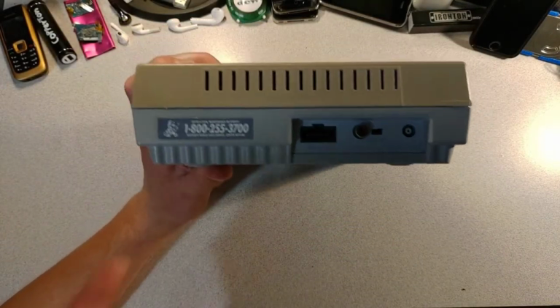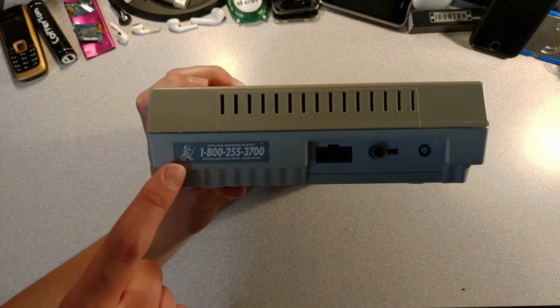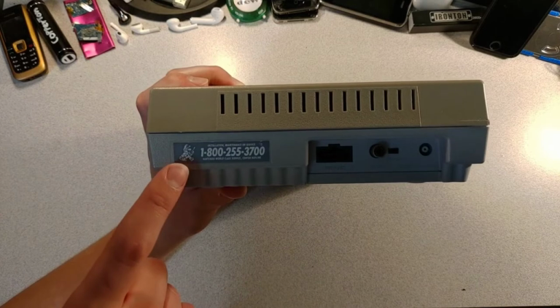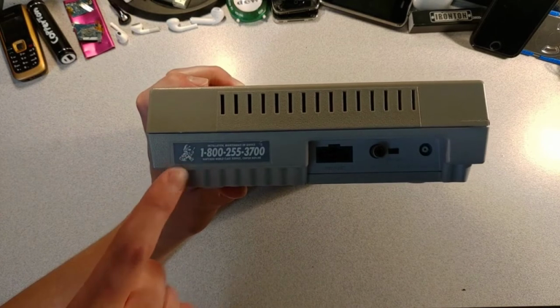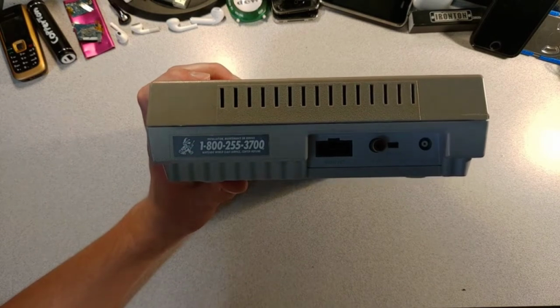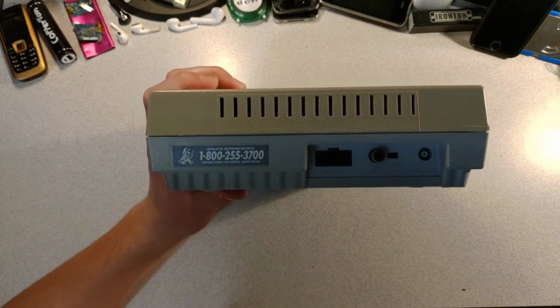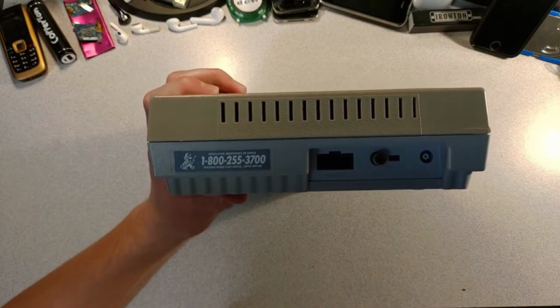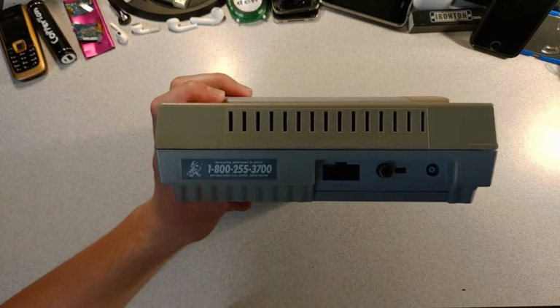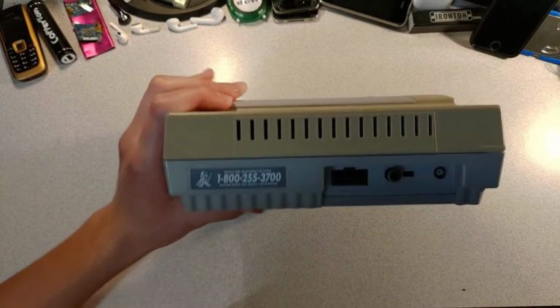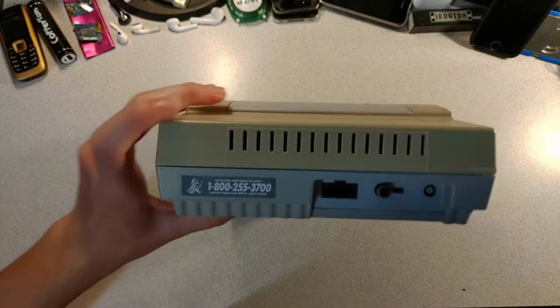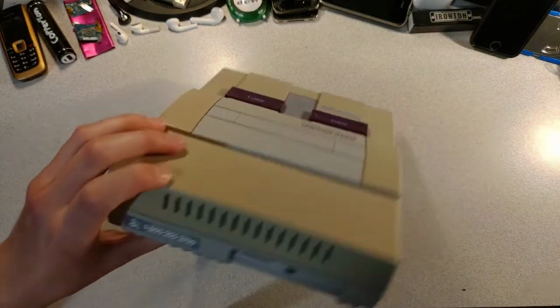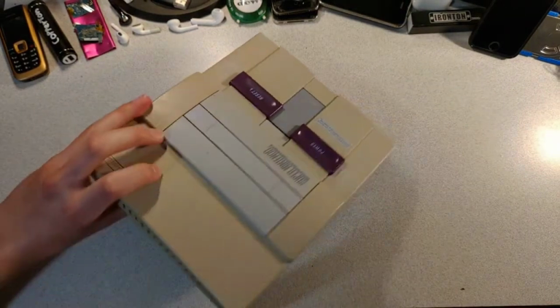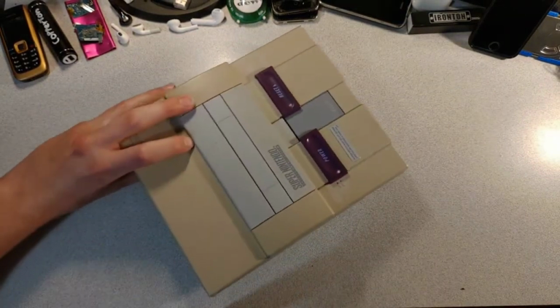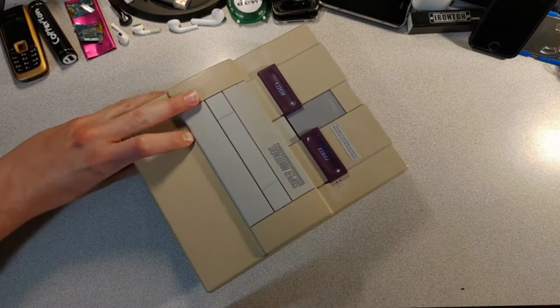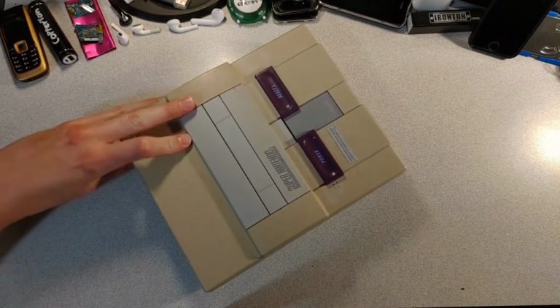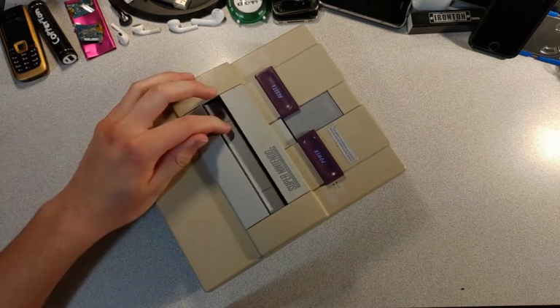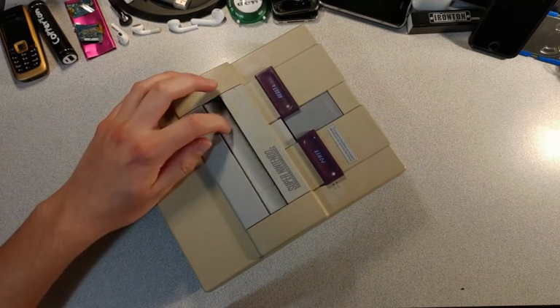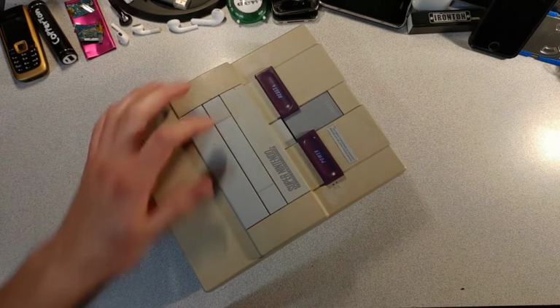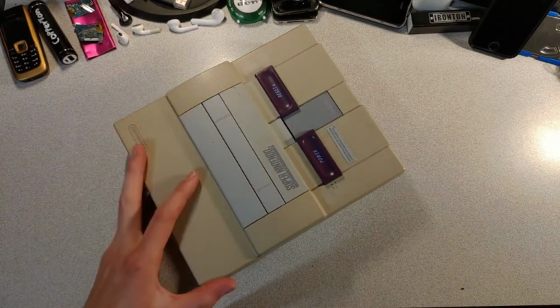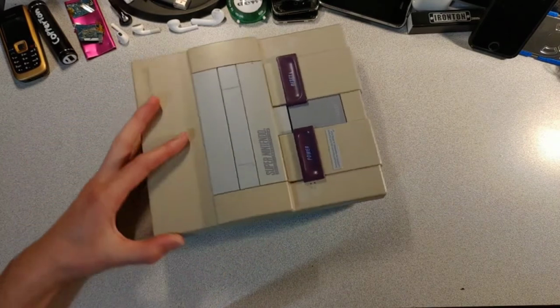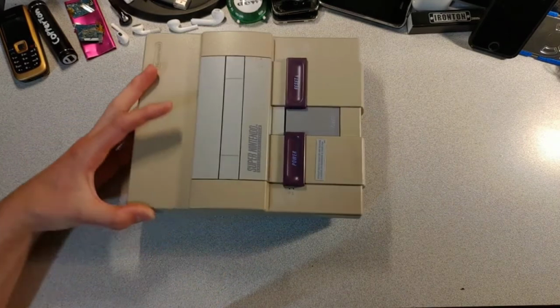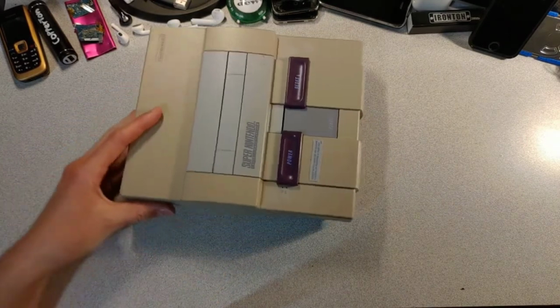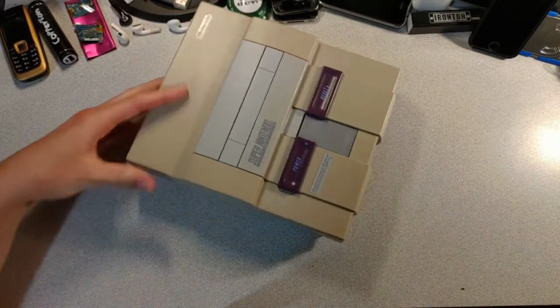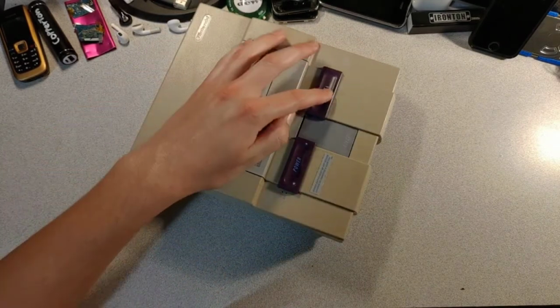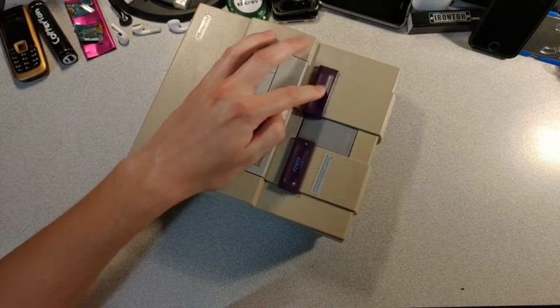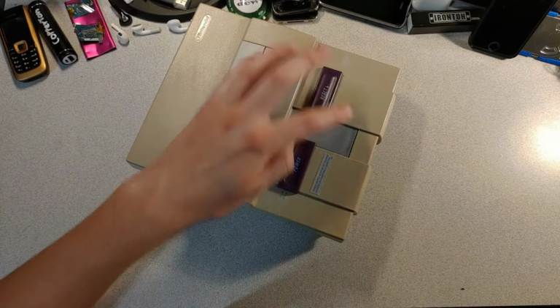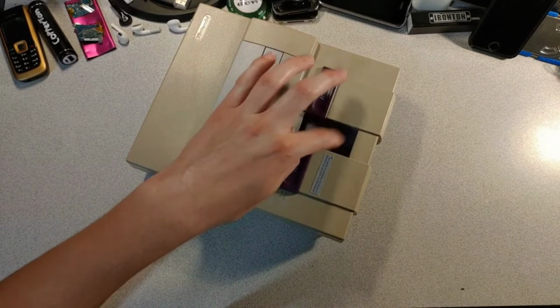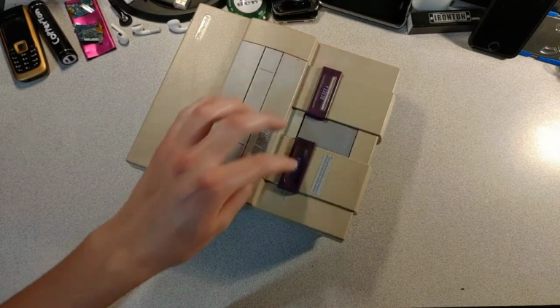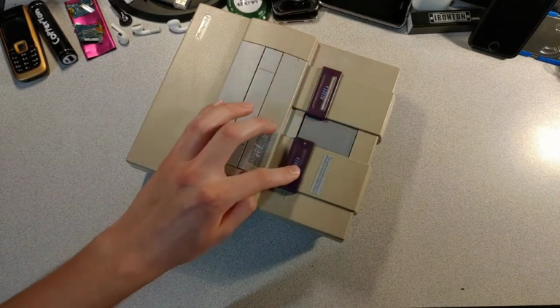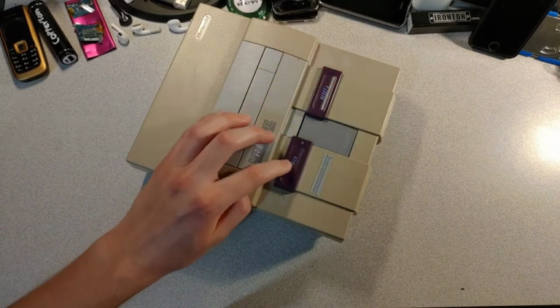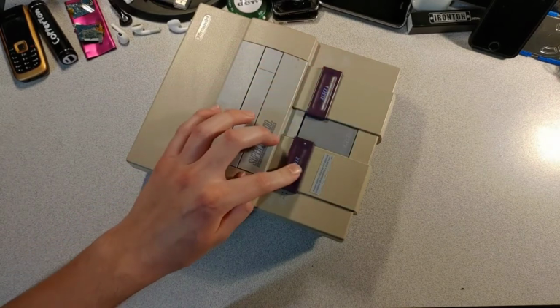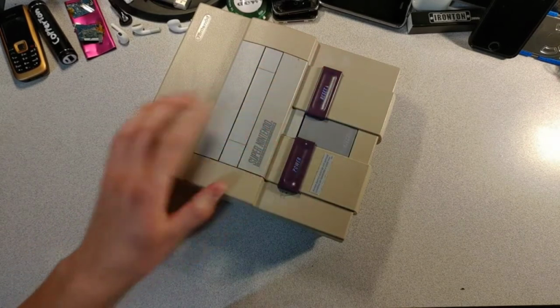Hey, since when was Mario an IT guy? This looks like a VHS tape door. It has your reset, eject, and power buttons on top here.